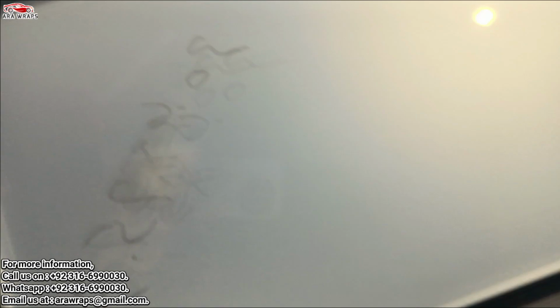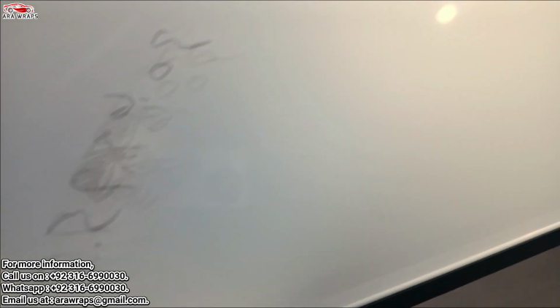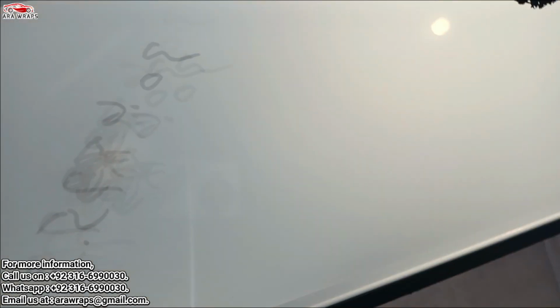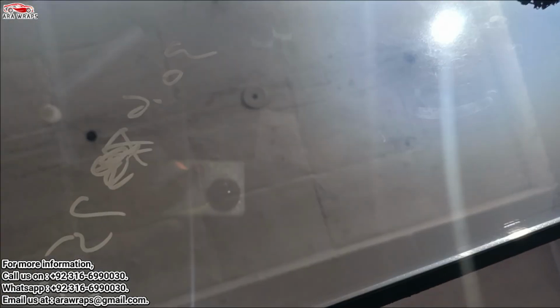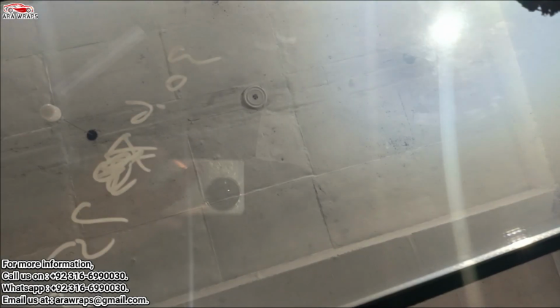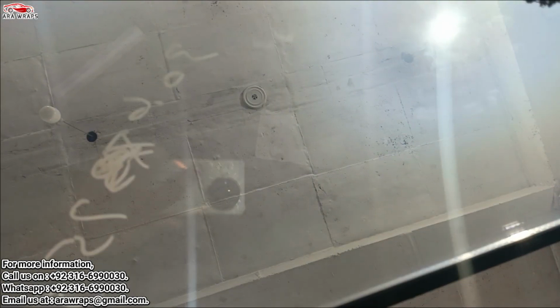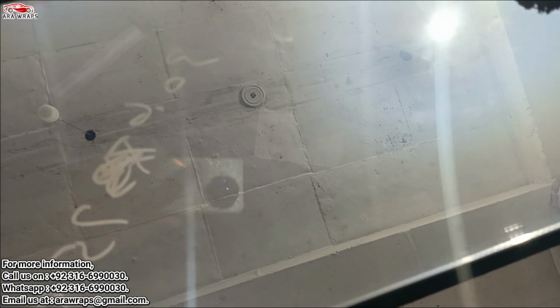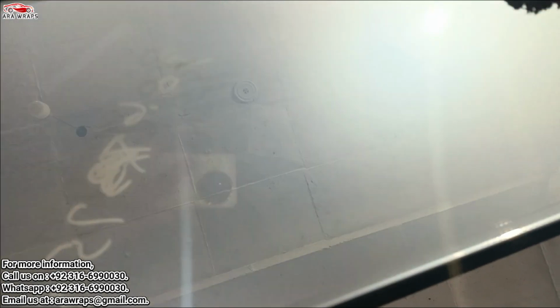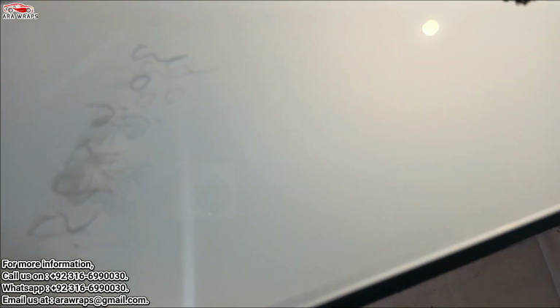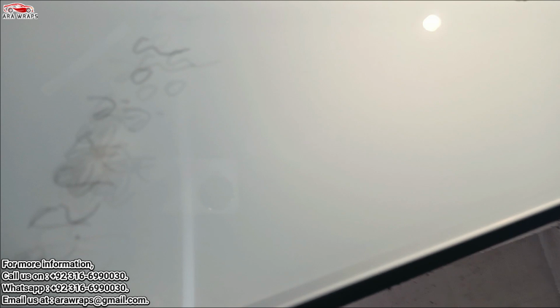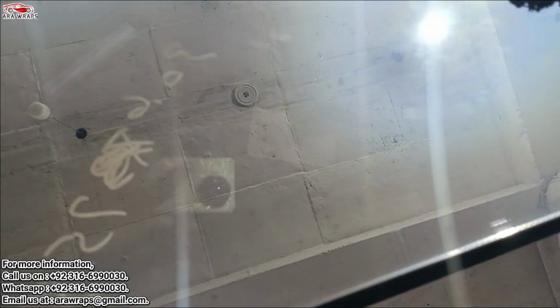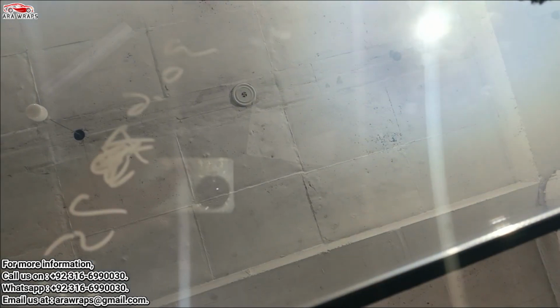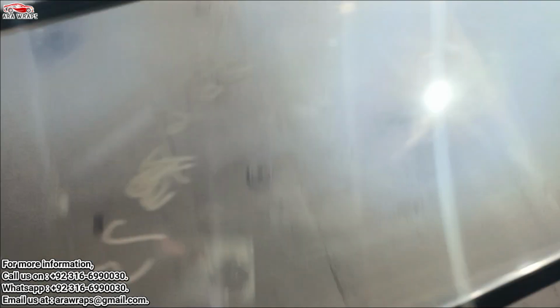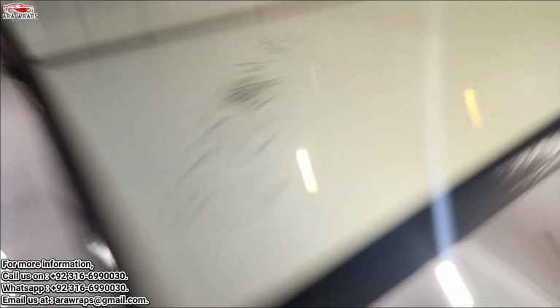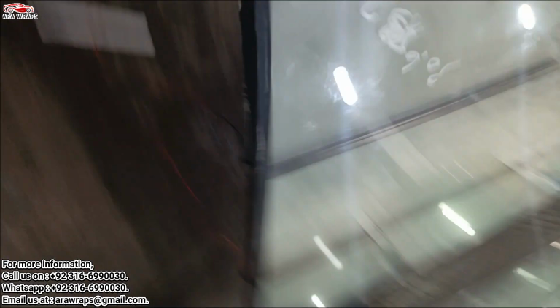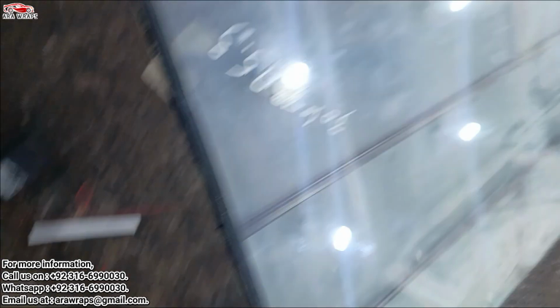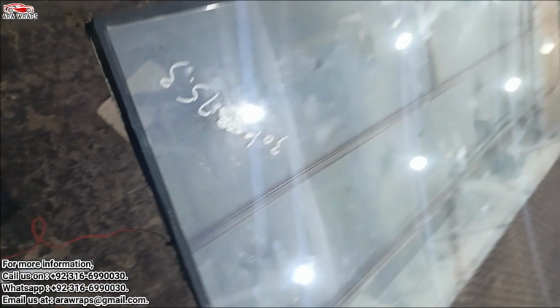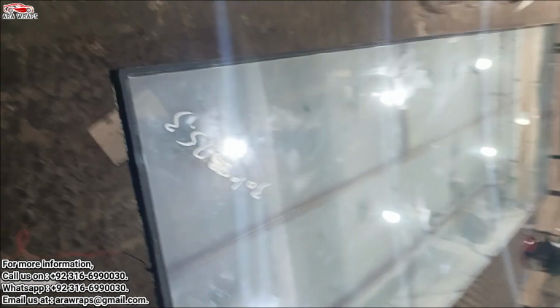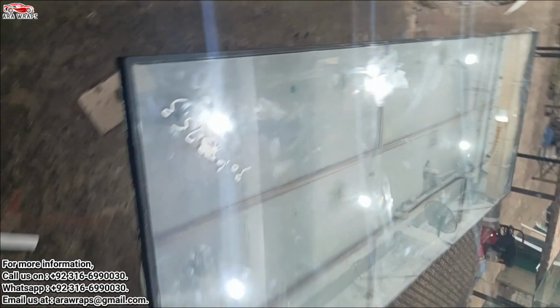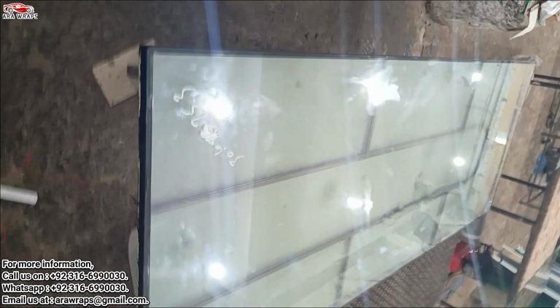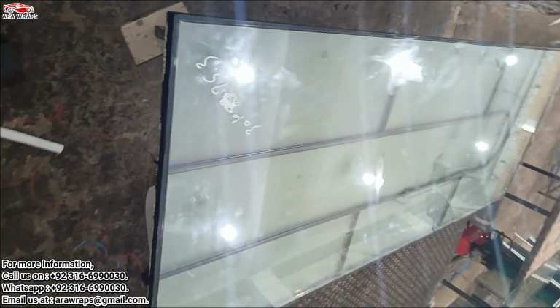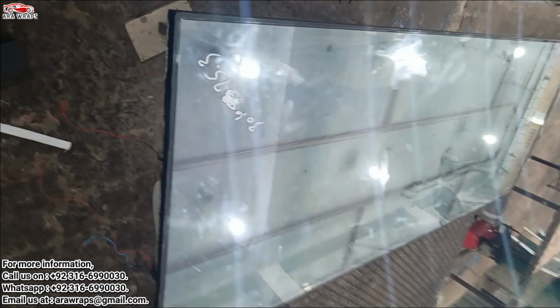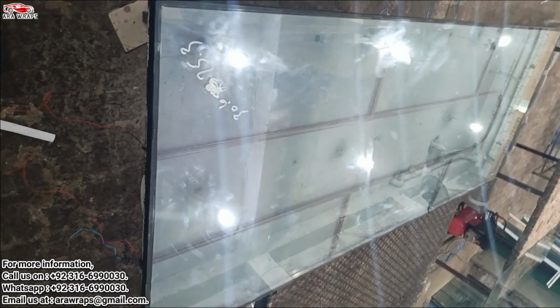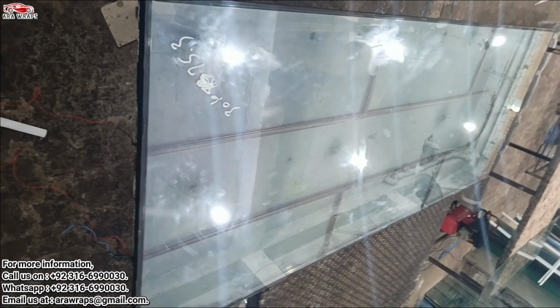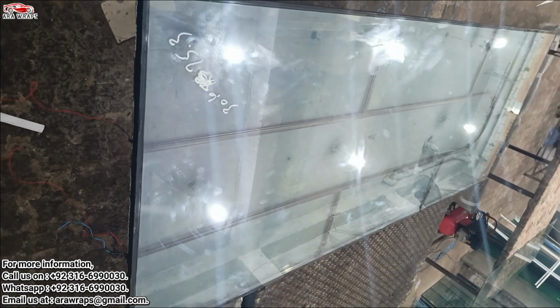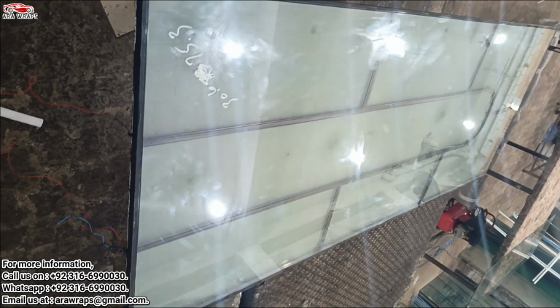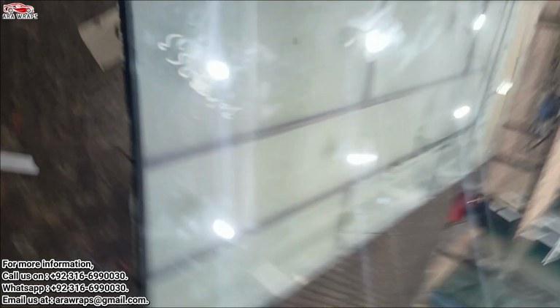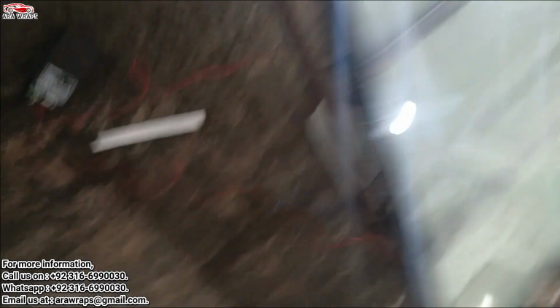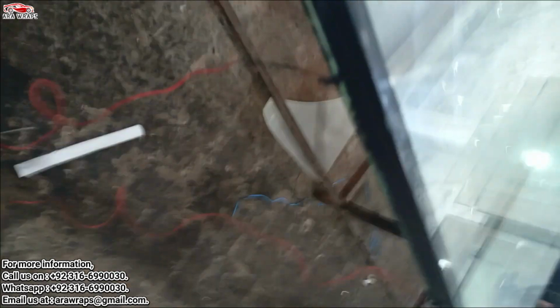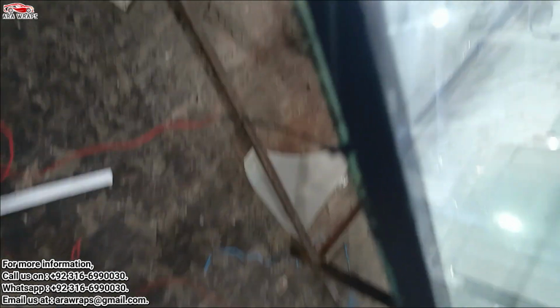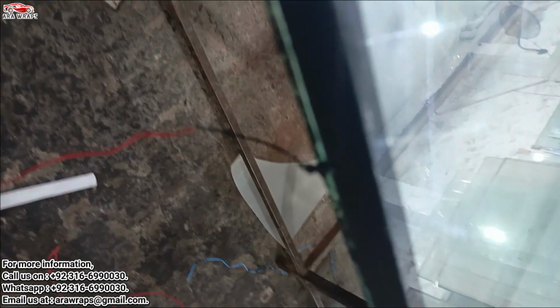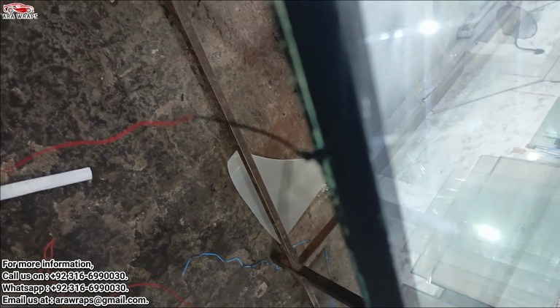Use a cleaning solution and a lint-free cloth to clean the glass surface thoroughly. Make sure to remove any dust, dirt, or debris that may be present.